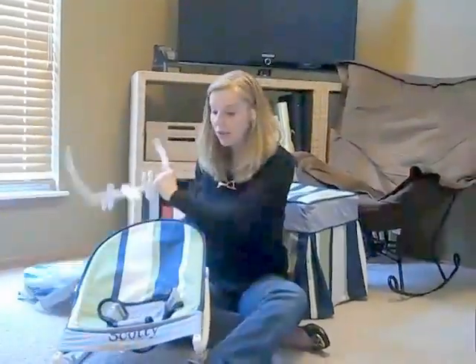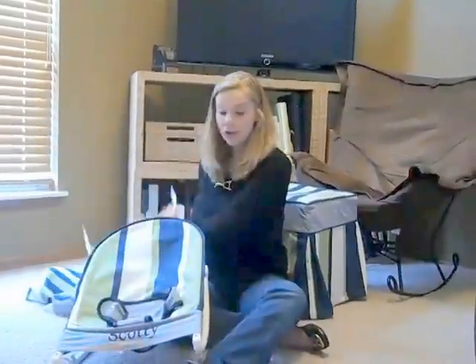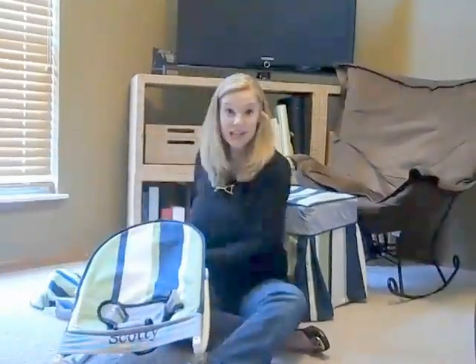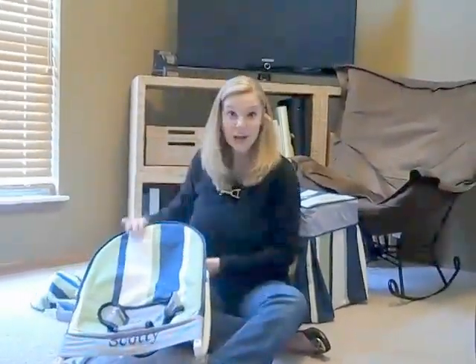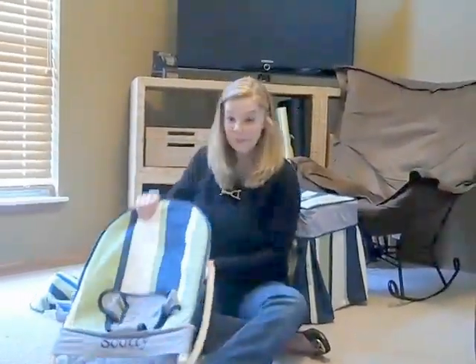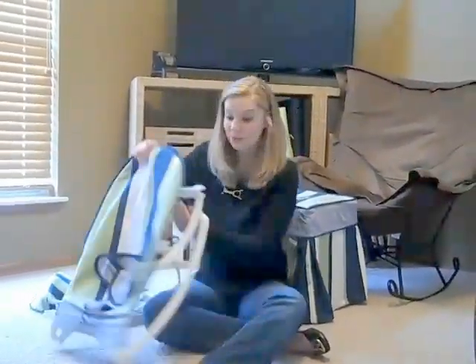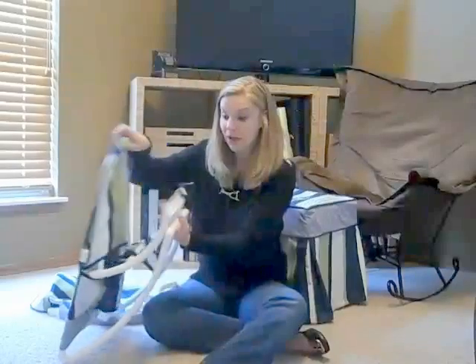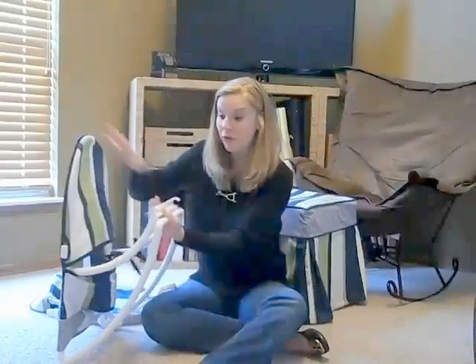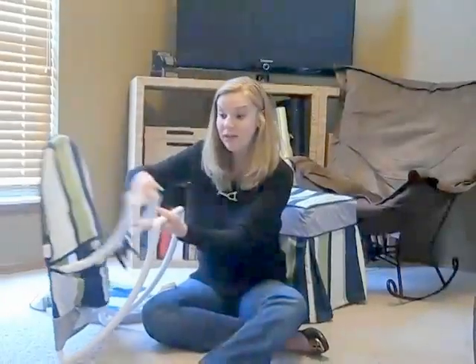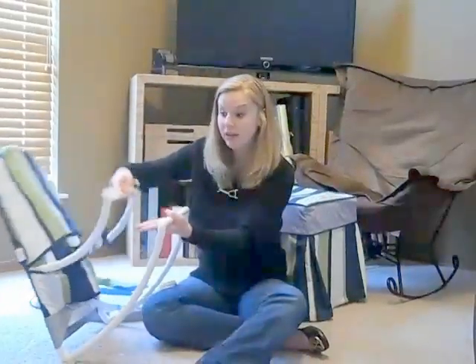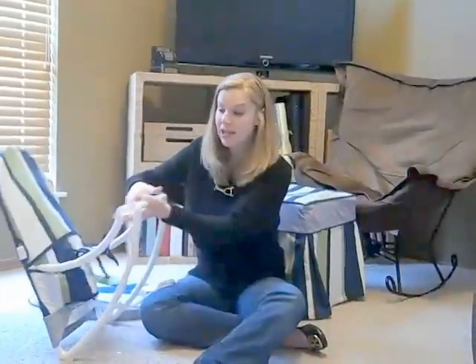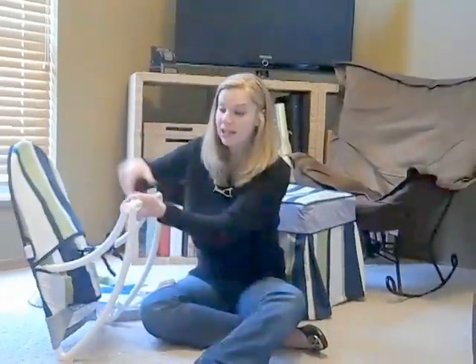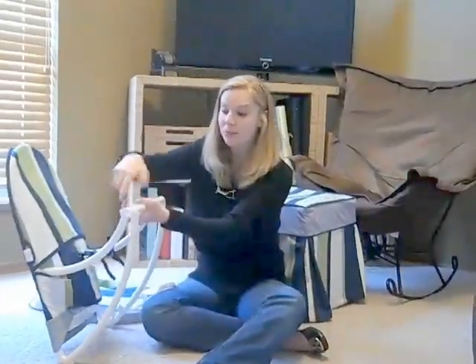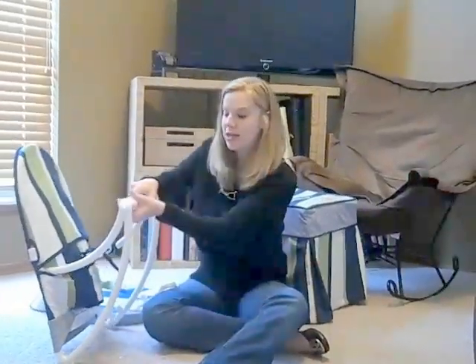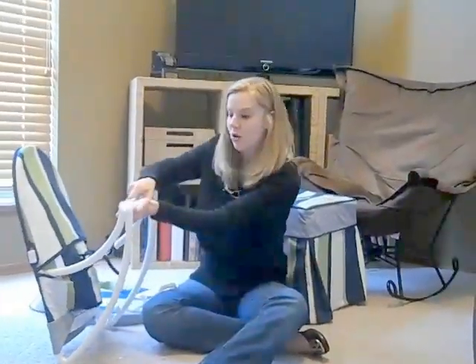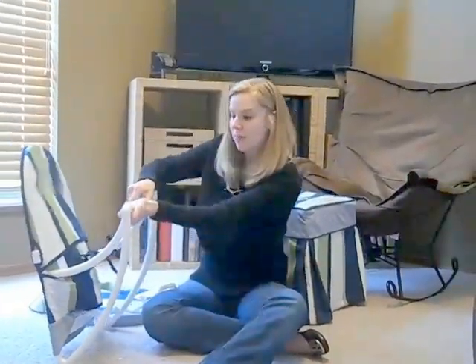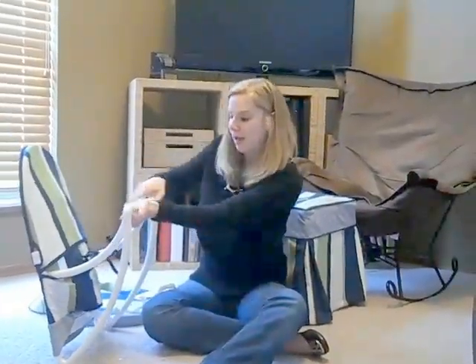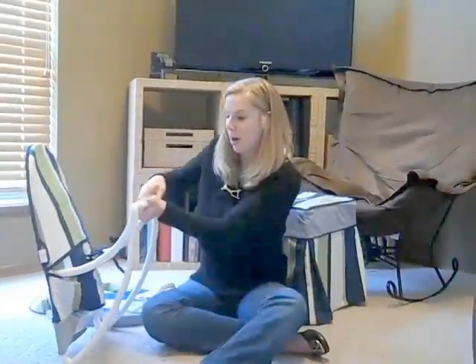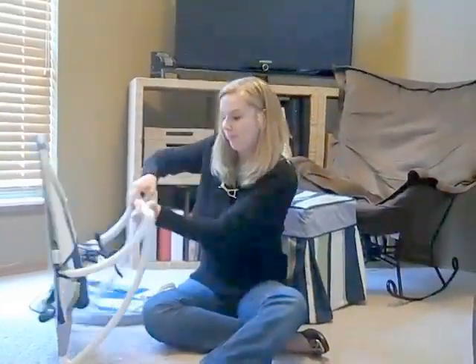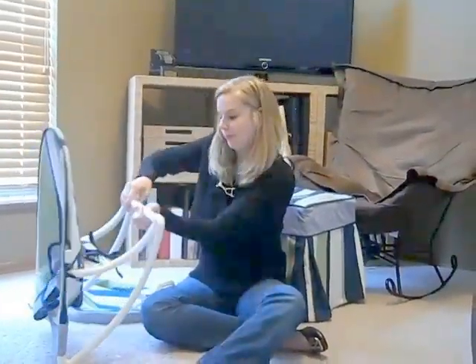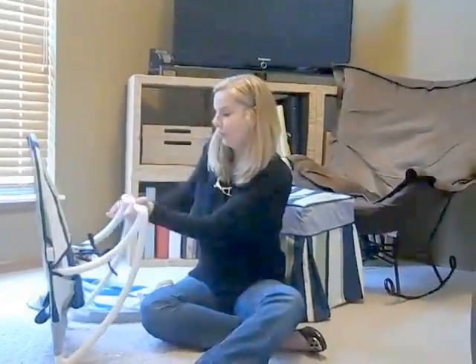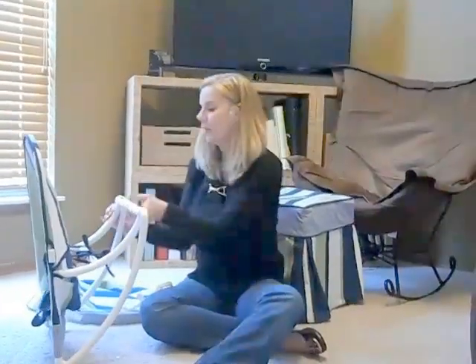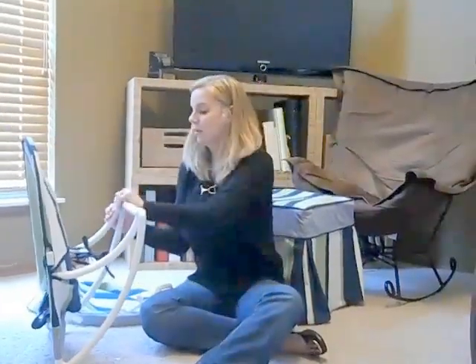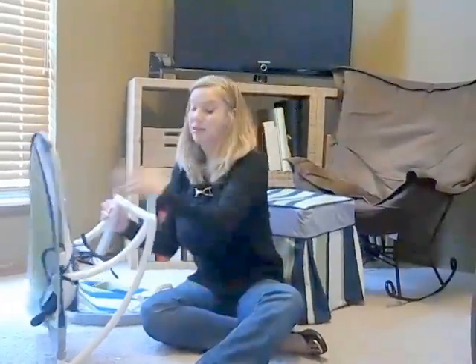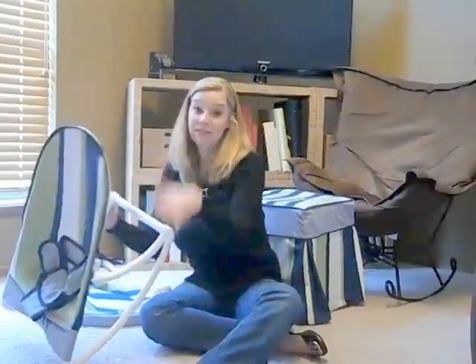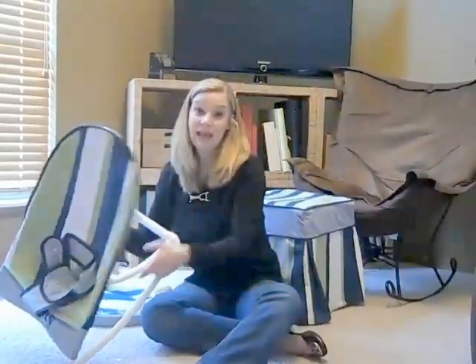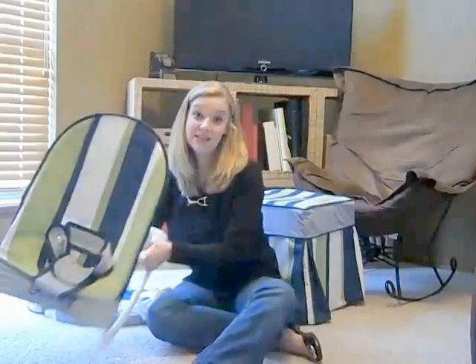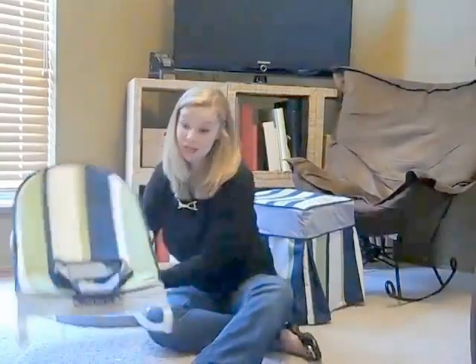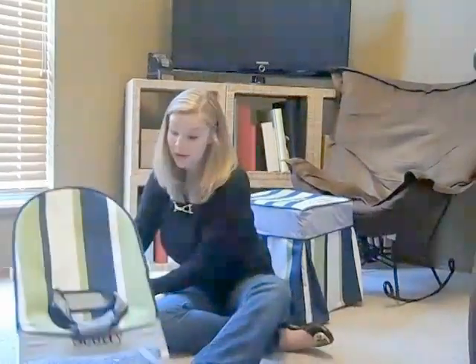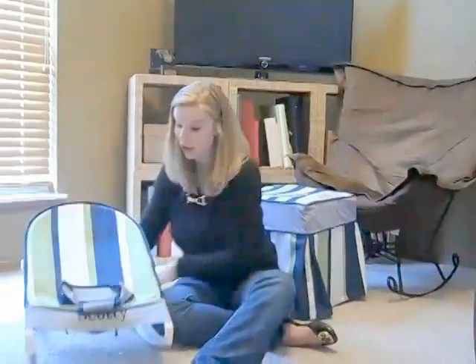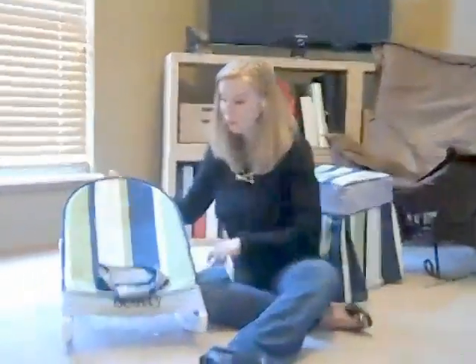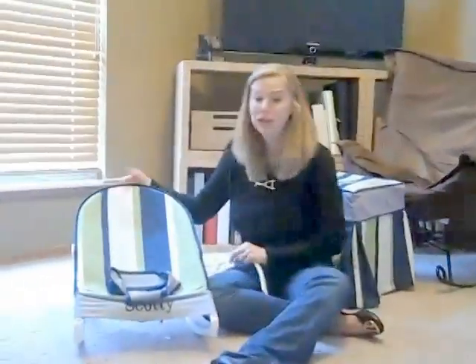In order to set it up, simply unfold it and click the brace over the back bar. That easy and you're ready to go.